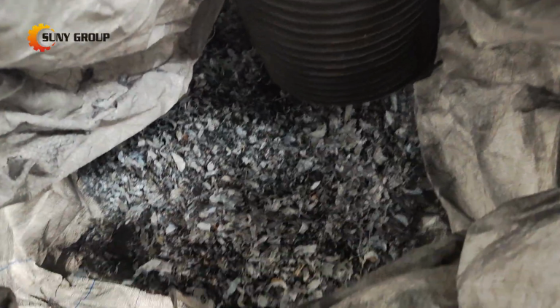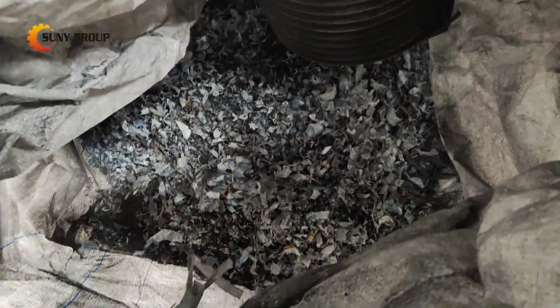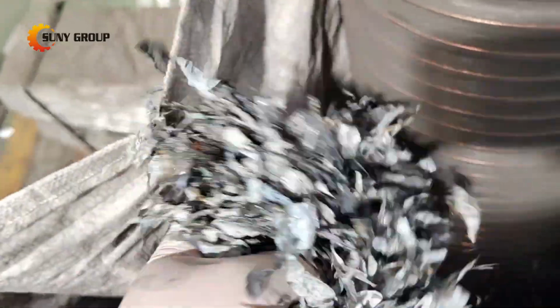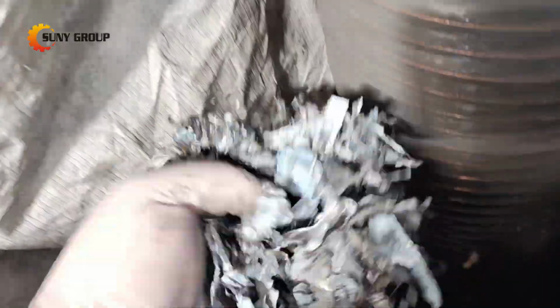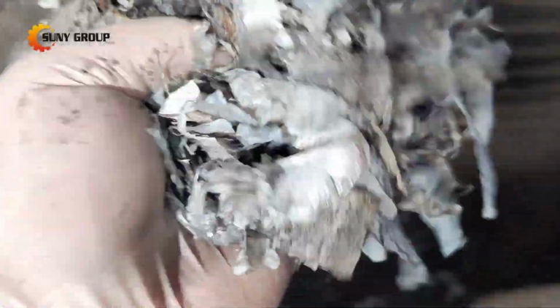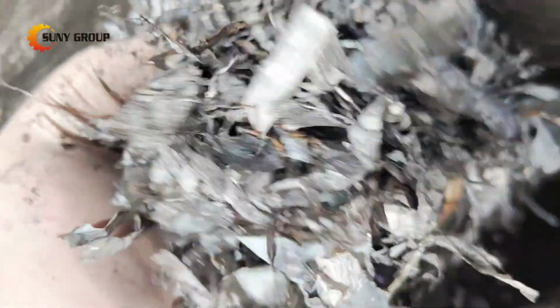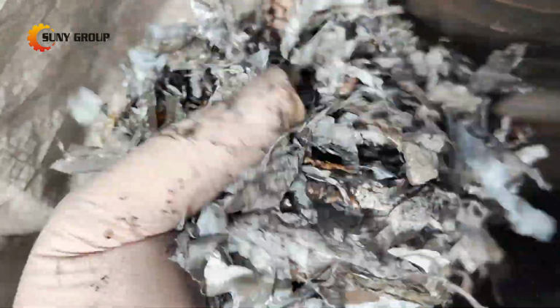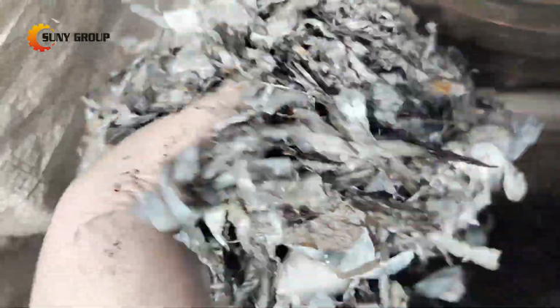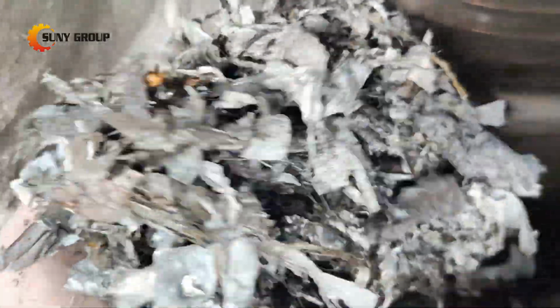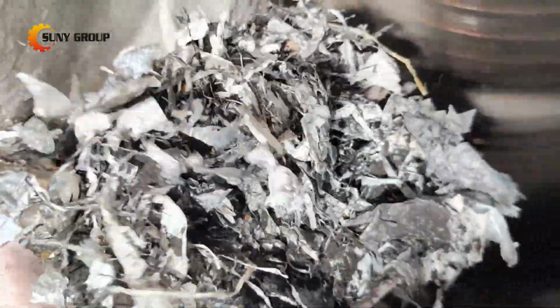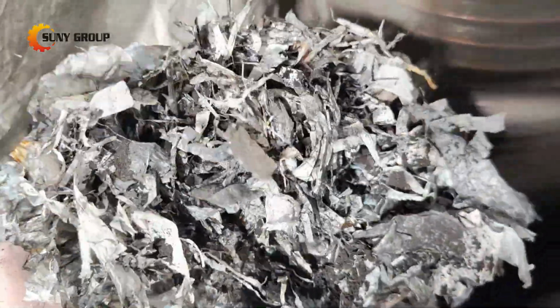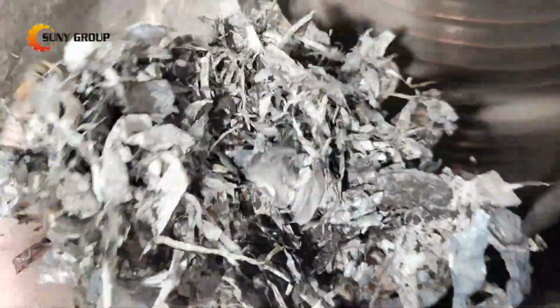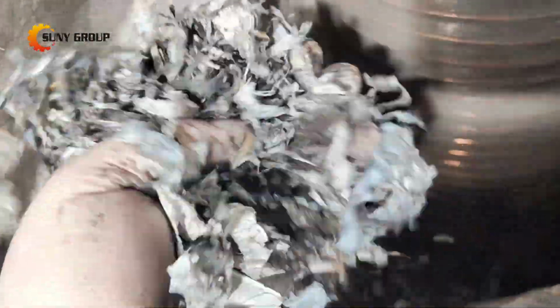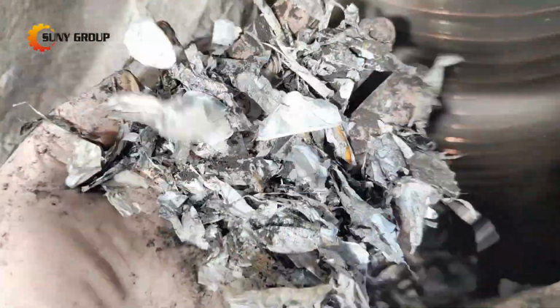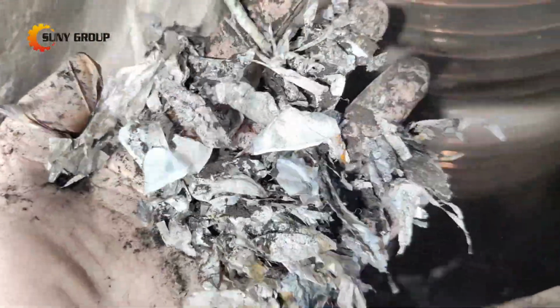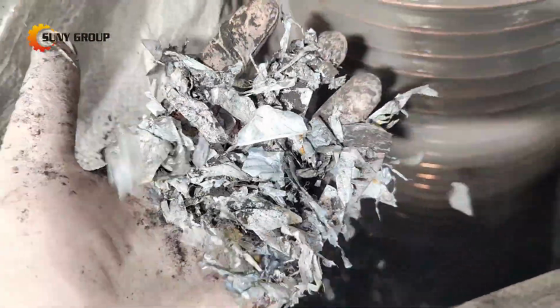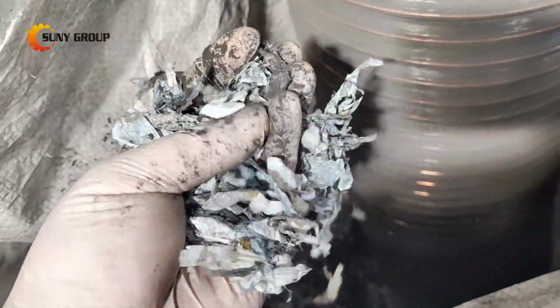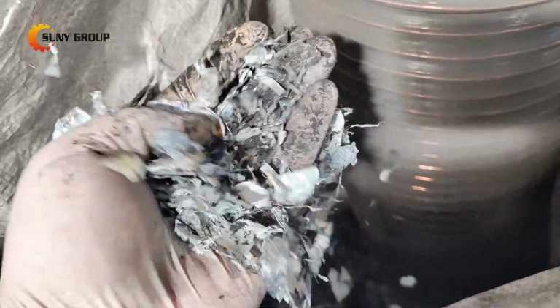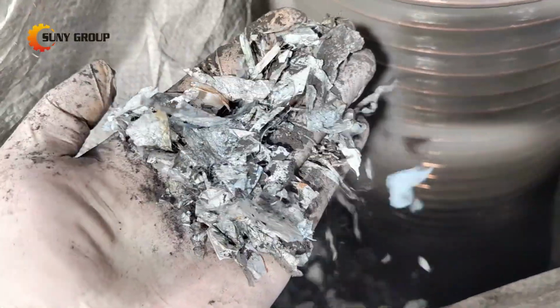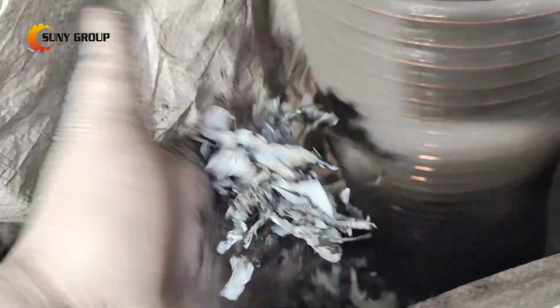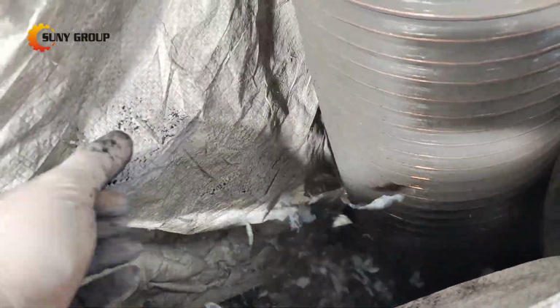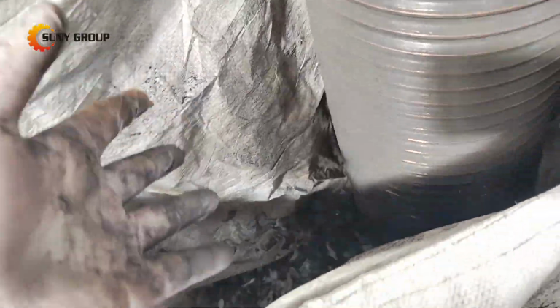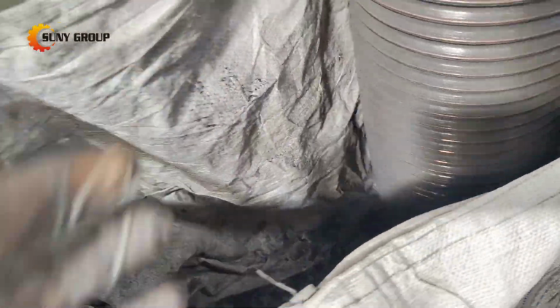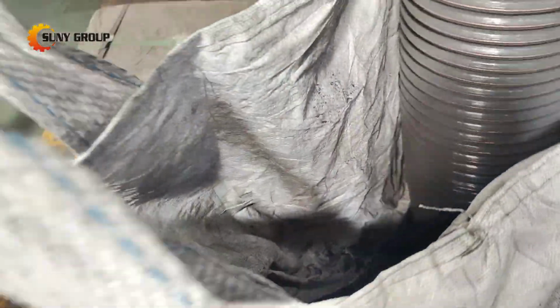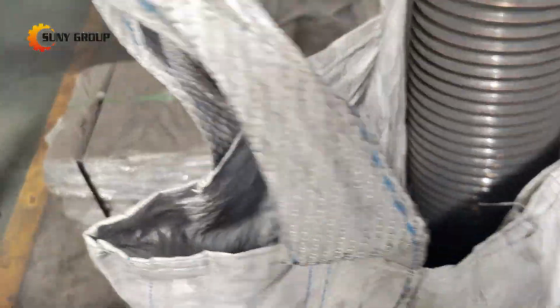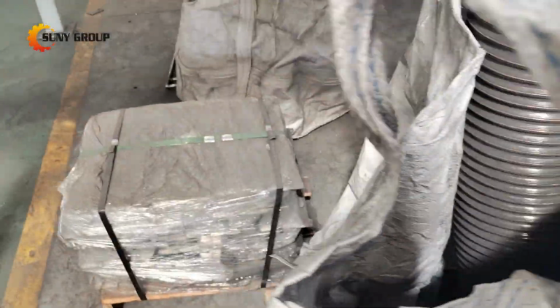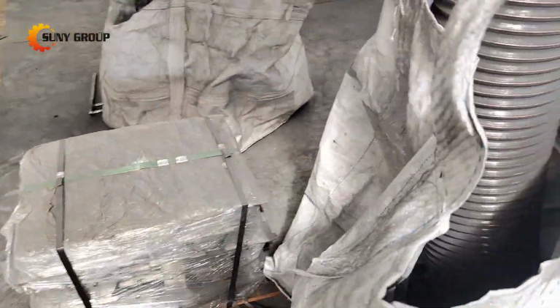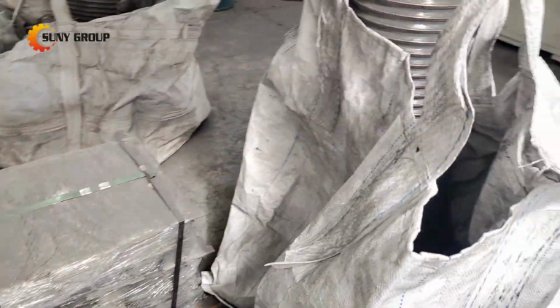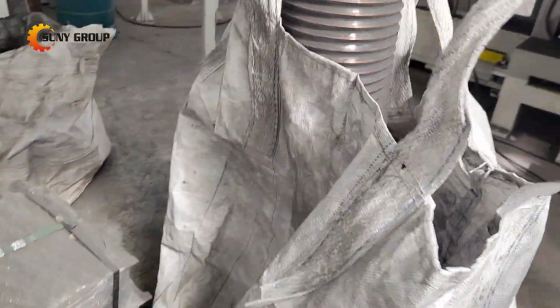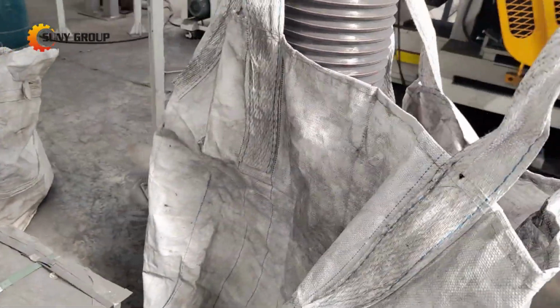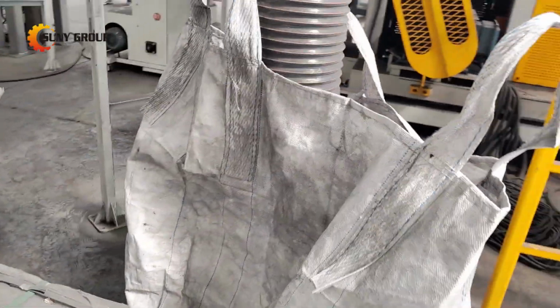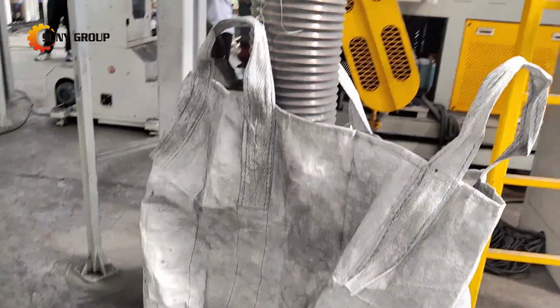These components work in tandem to ensure the comprehensive processing of batteries, resulting in the successful extraction of high-purity black powder materials, metals like copper and aluminum, and other valuable resources.